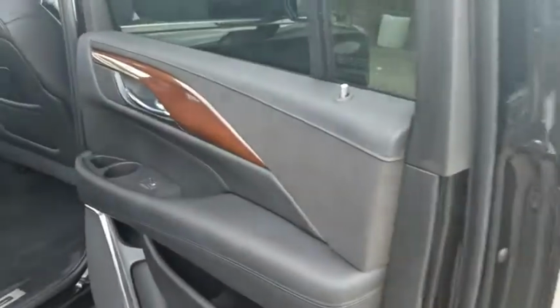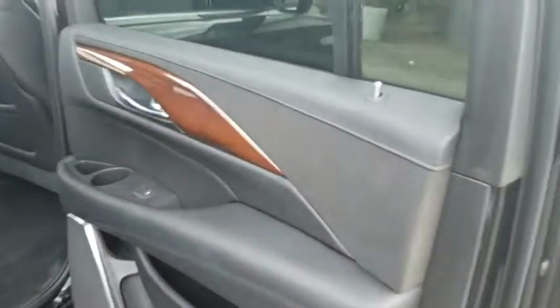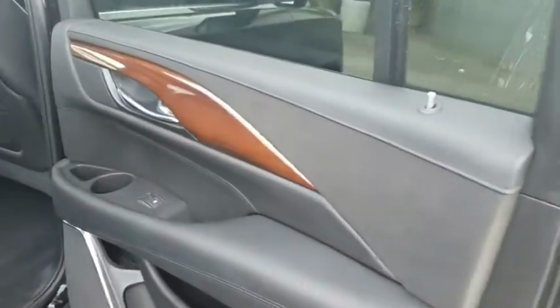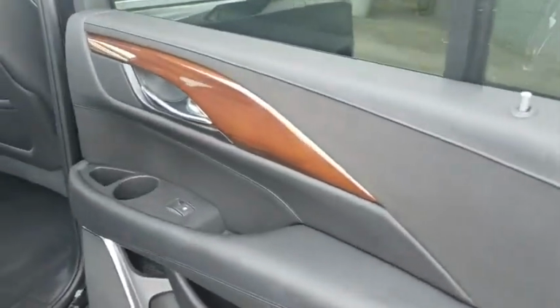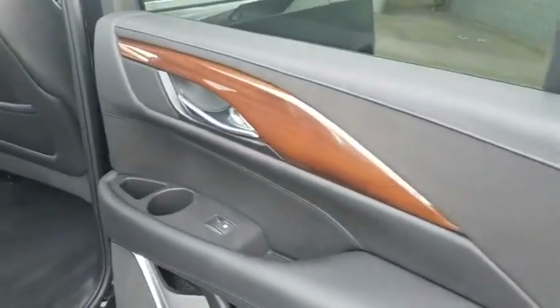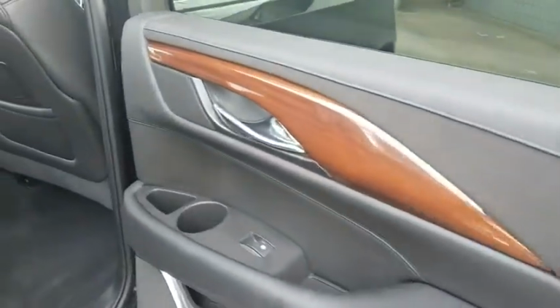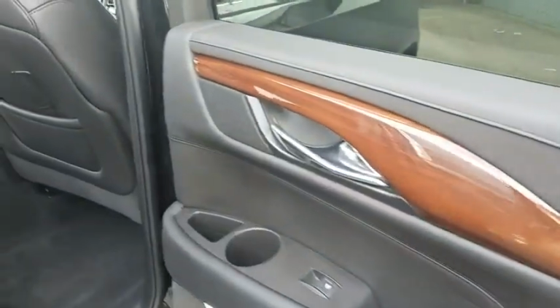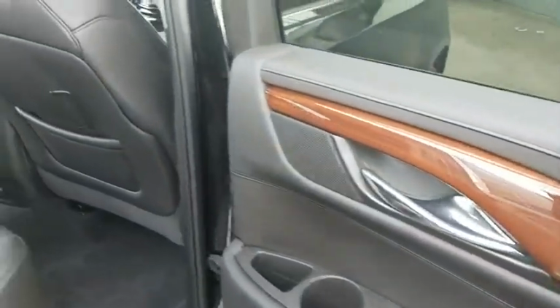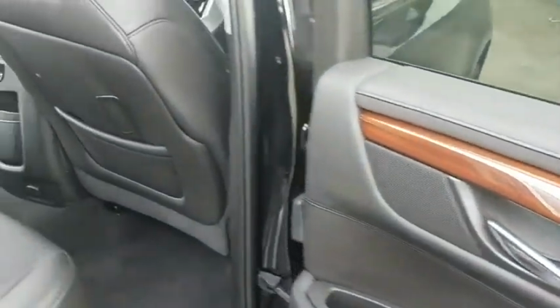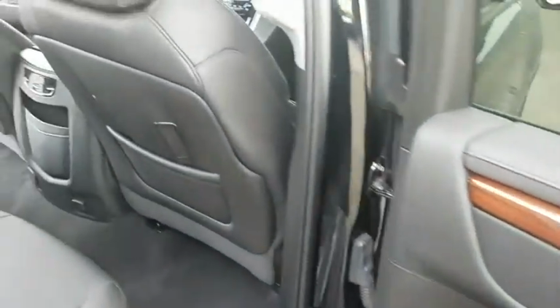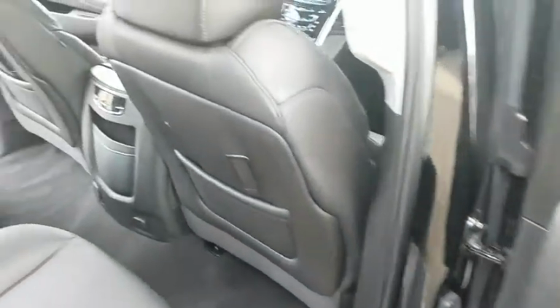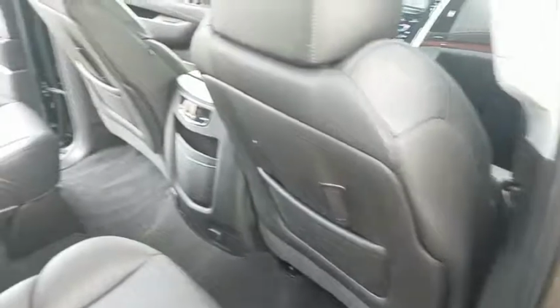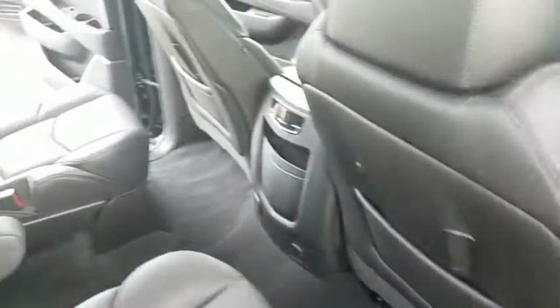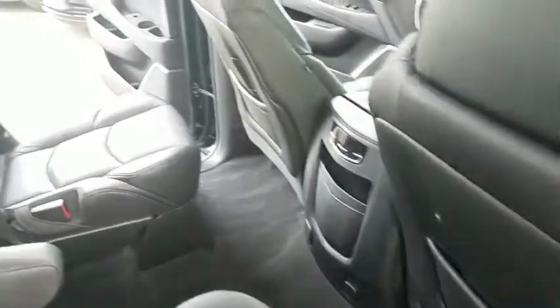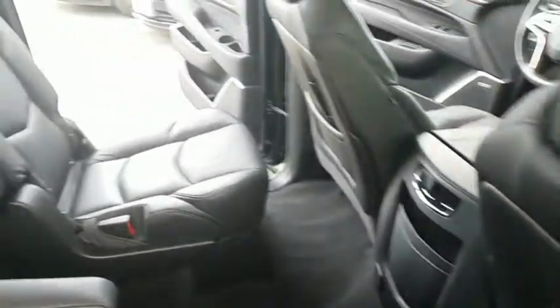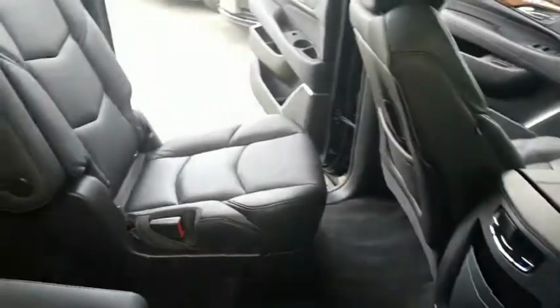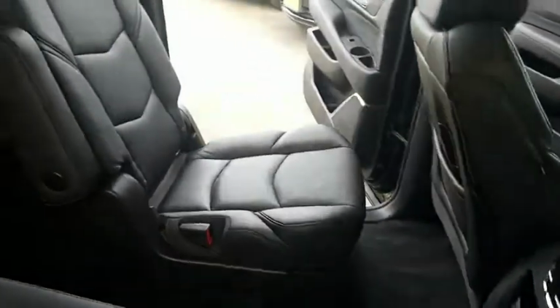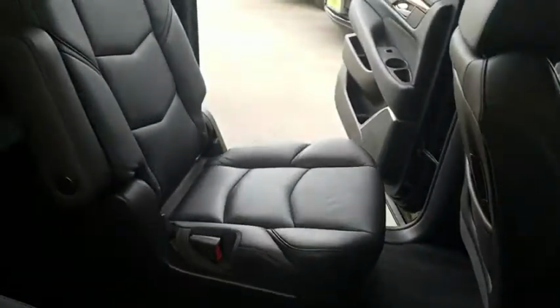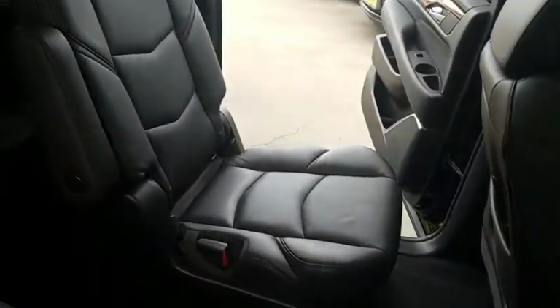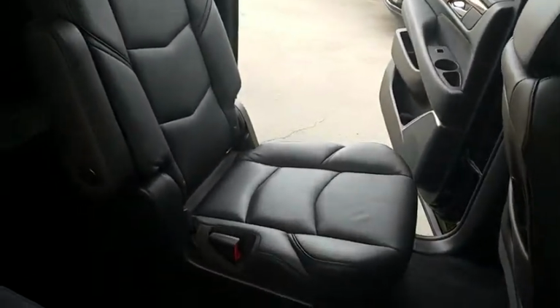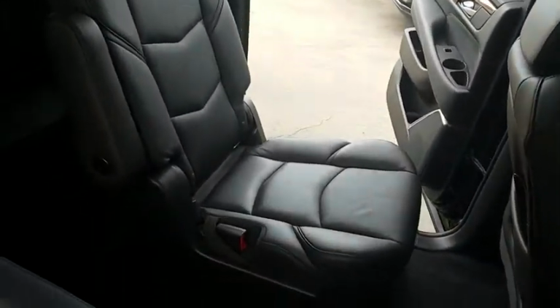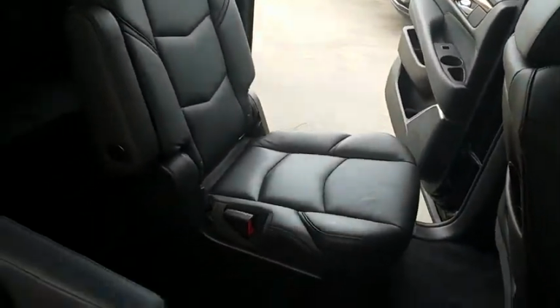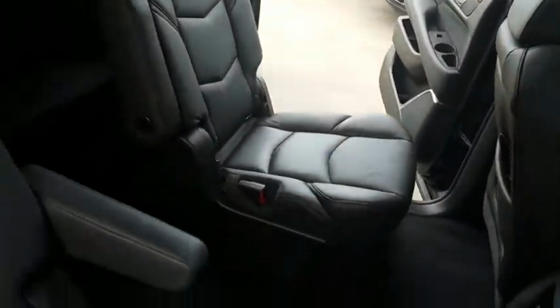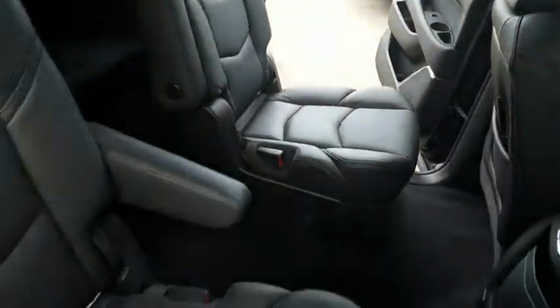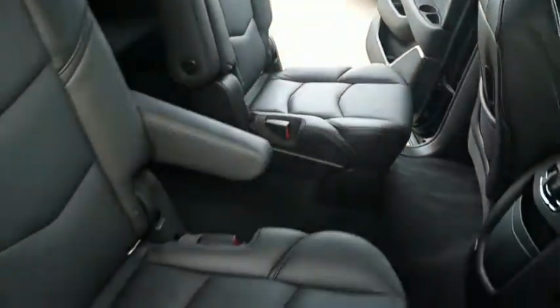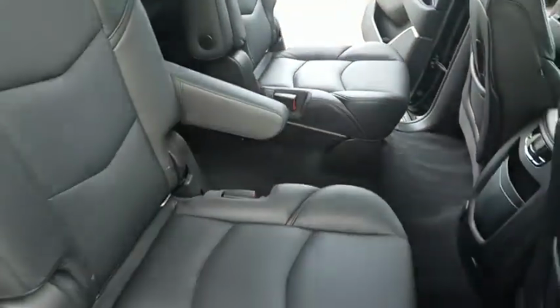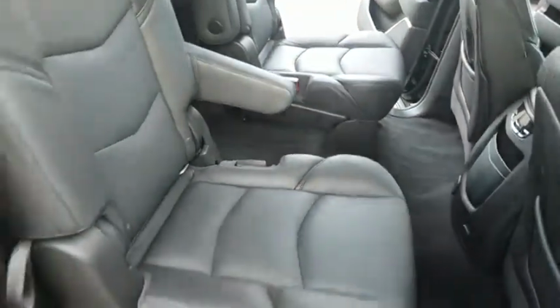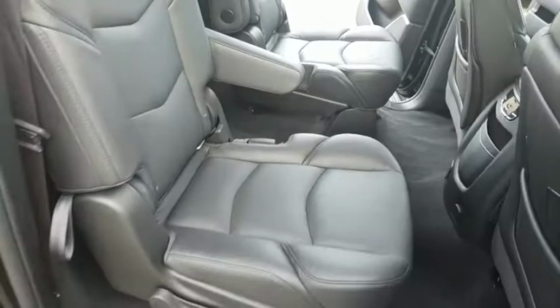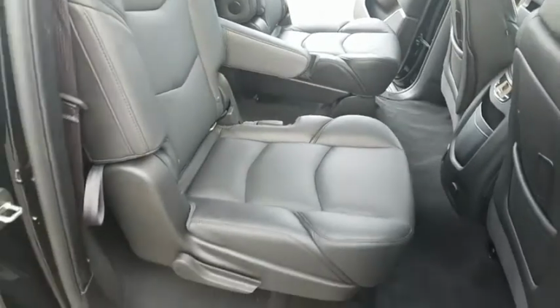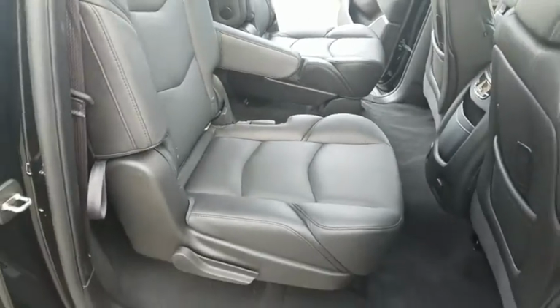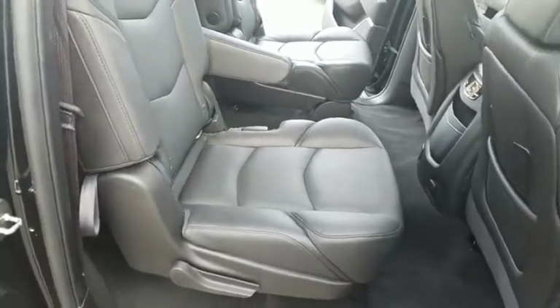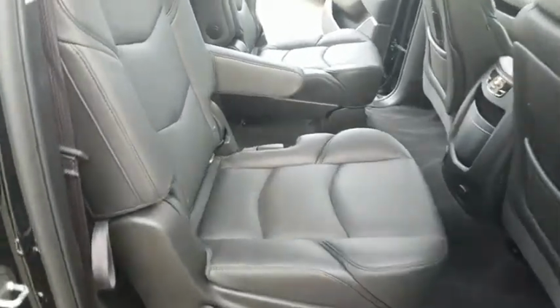Backup camera, power passenger seat, leather-wrapped steering wheel, Bluetooth, adjustable steering wheel, power steering, aluminum wheels, four-wheel disc brakes, cruise control.